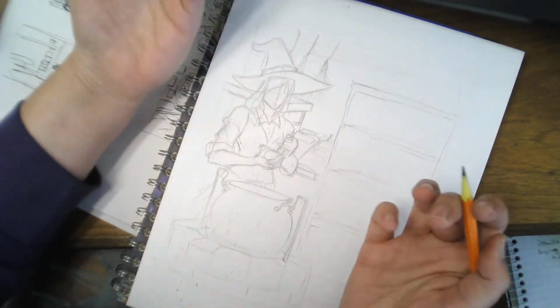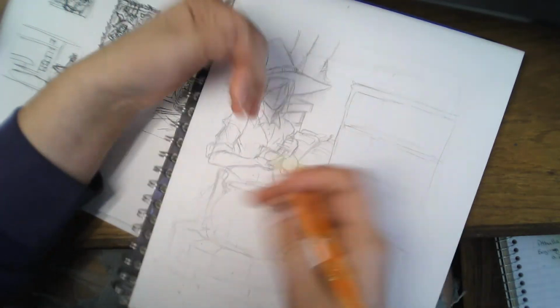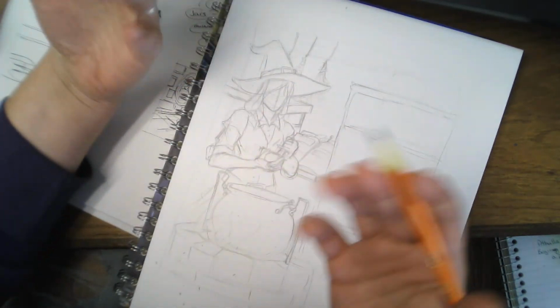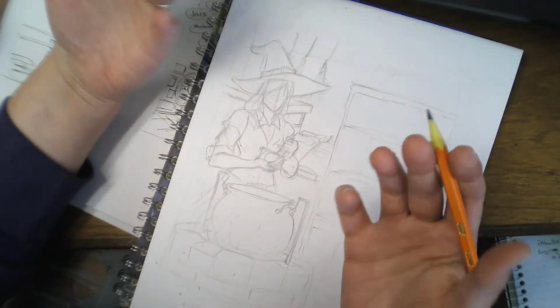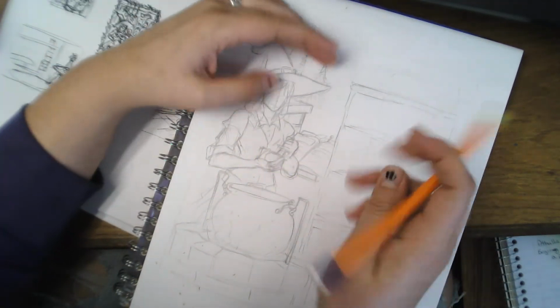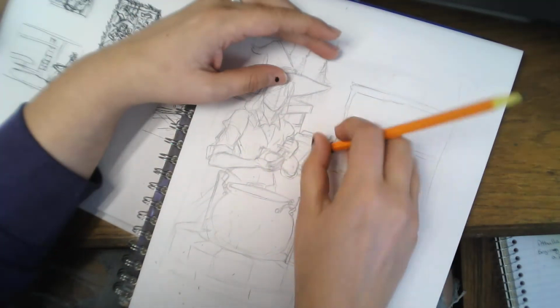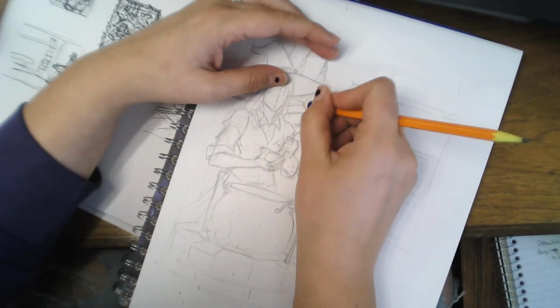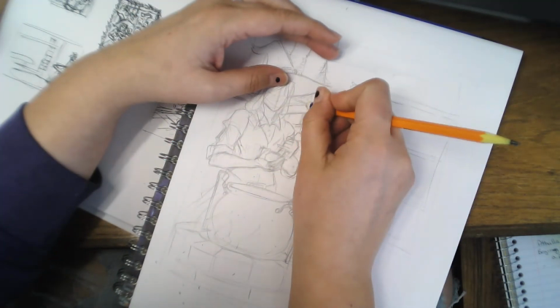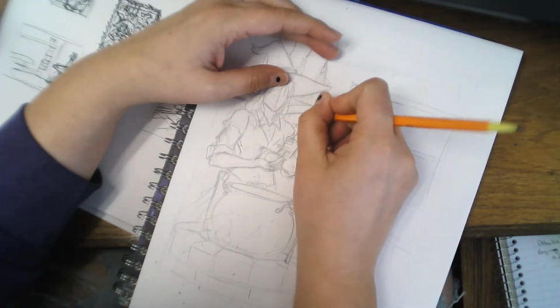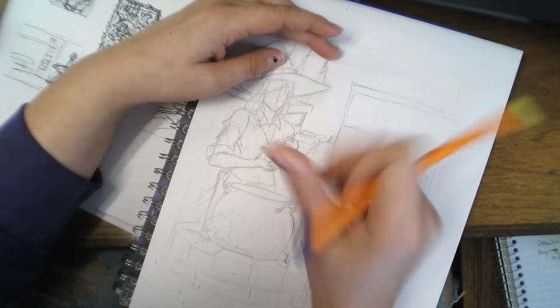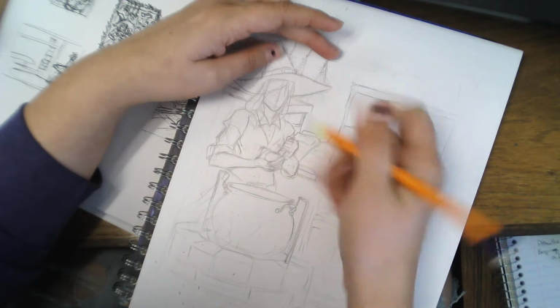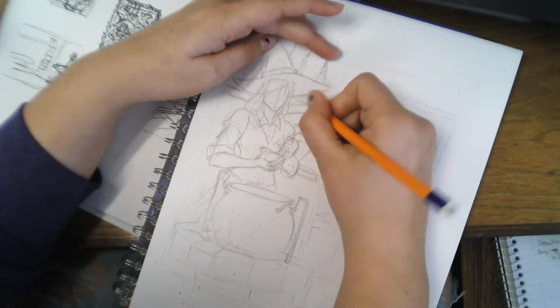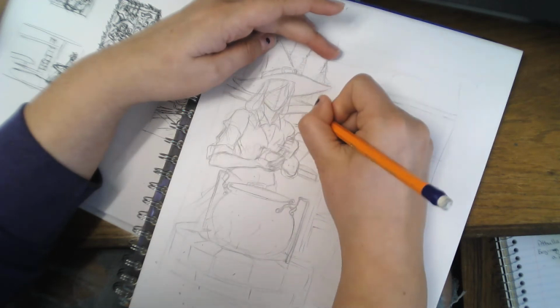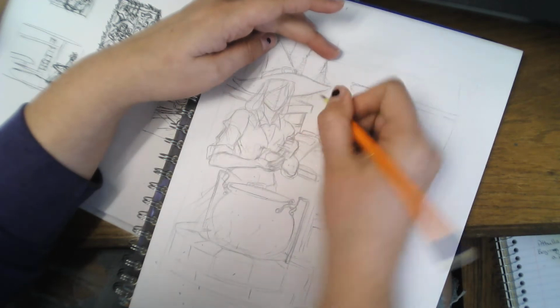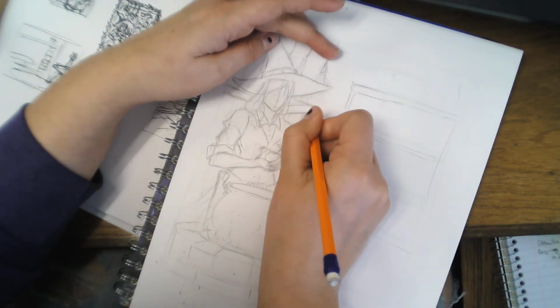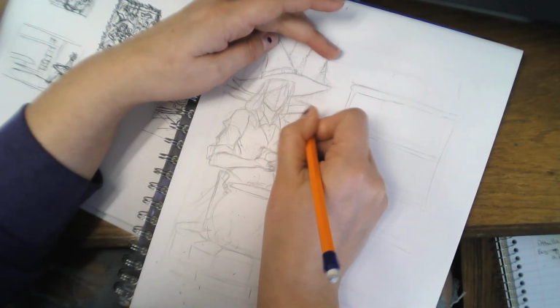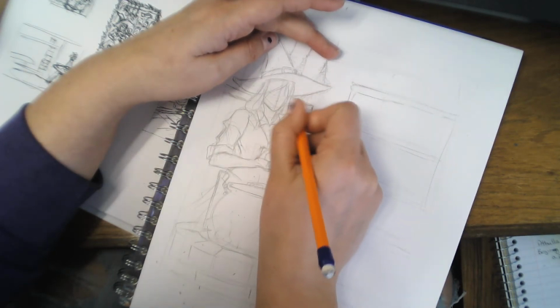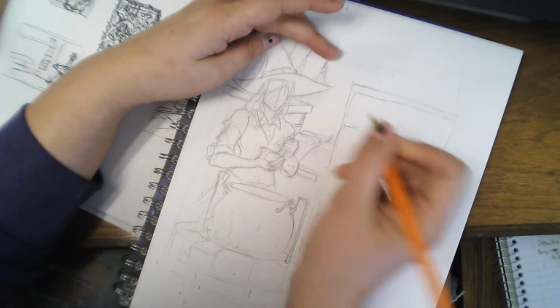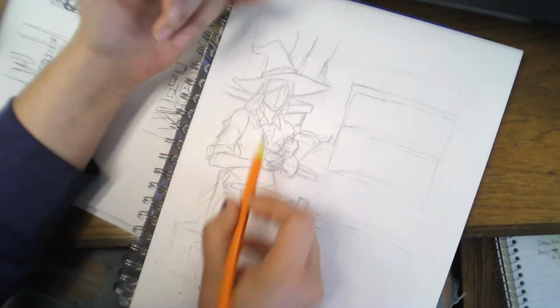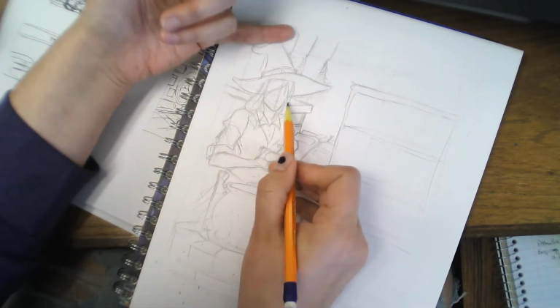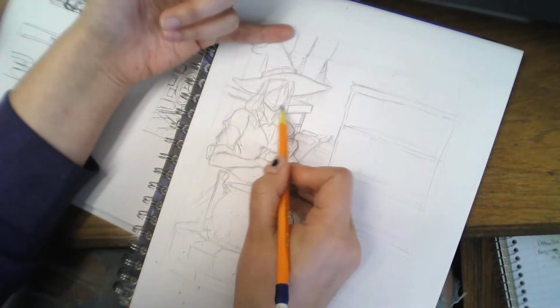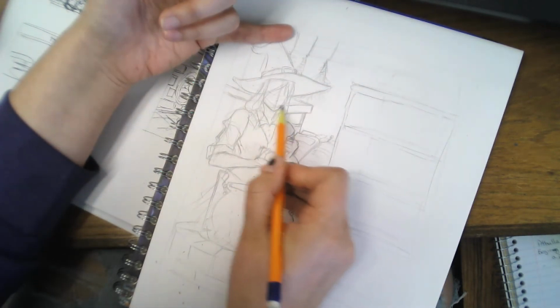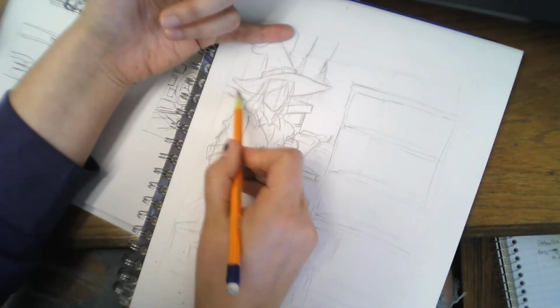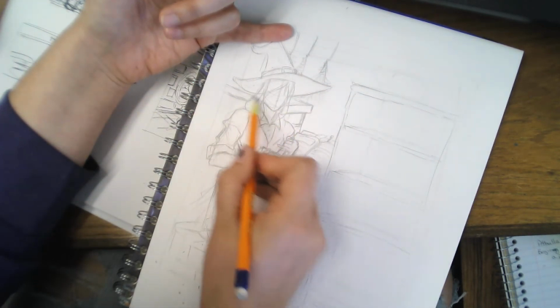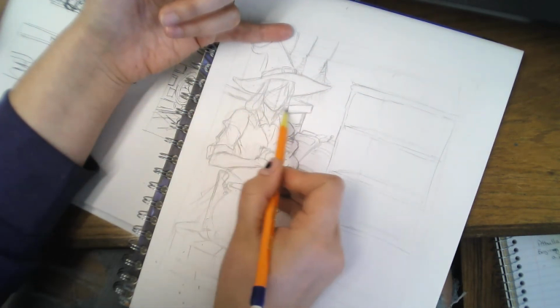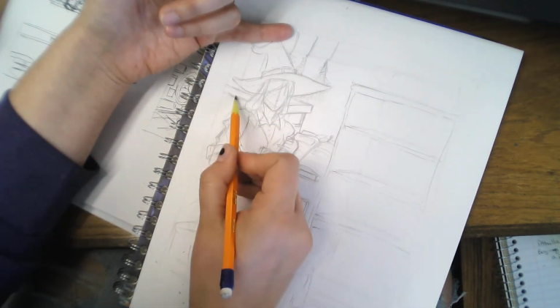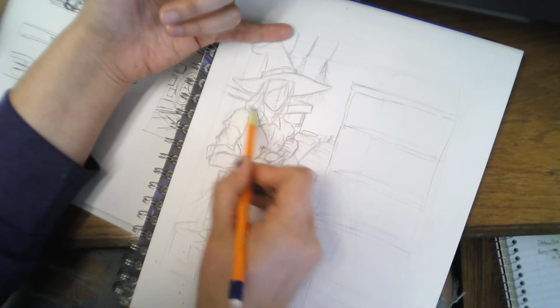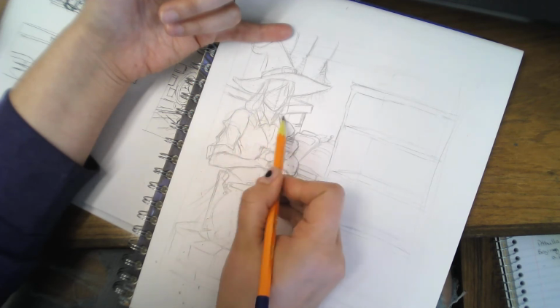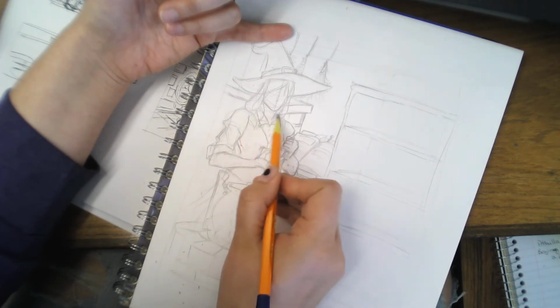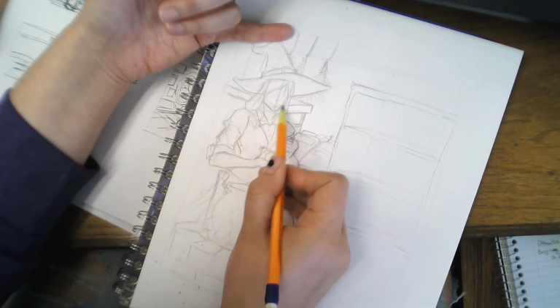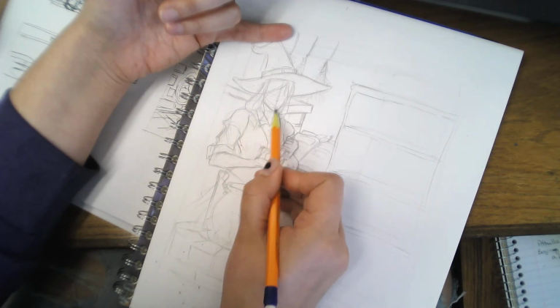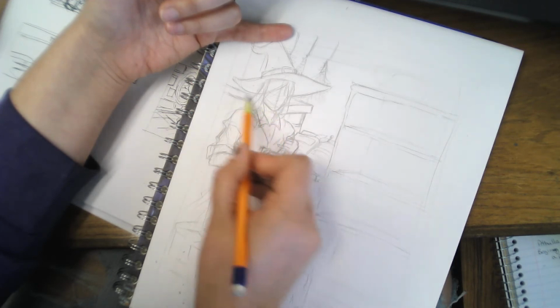Tangents will flatten your image — you don't want that. You want to create depth. And also when you're doing your rough sketch, don't be afraid to do construction lines.